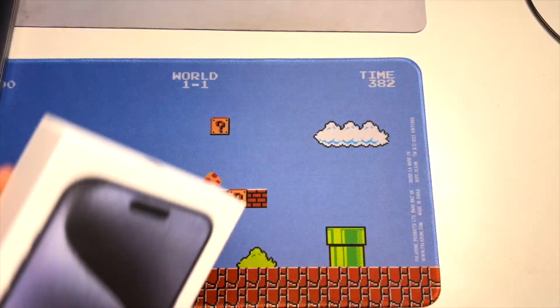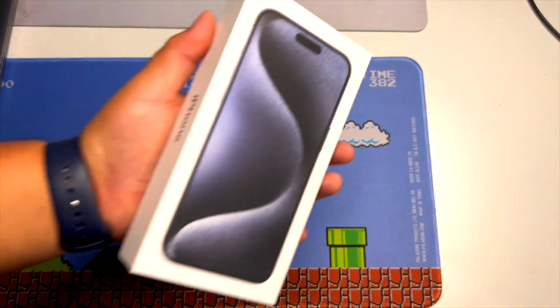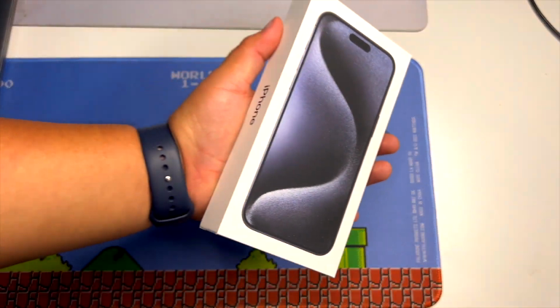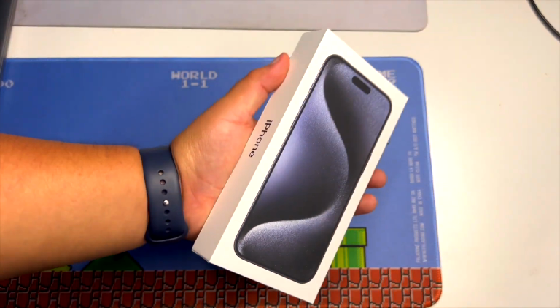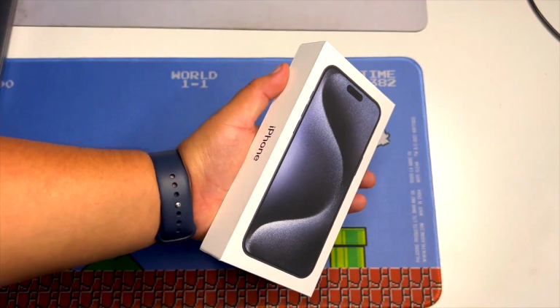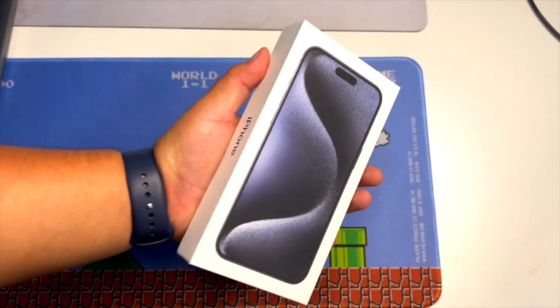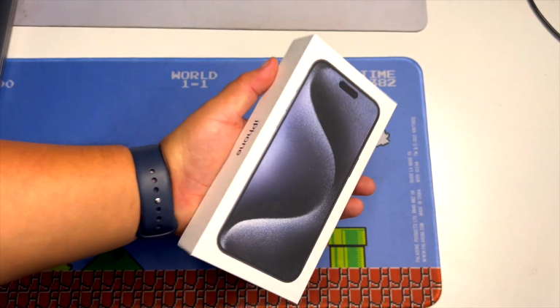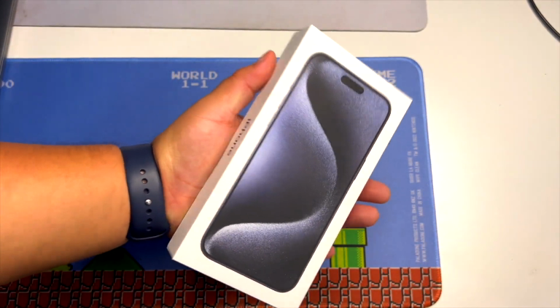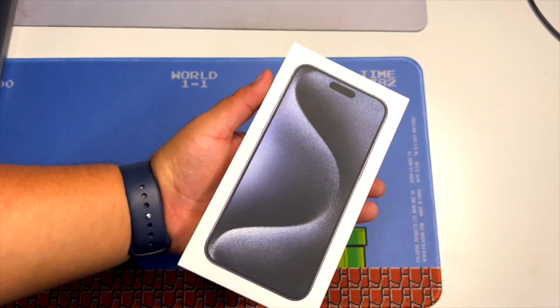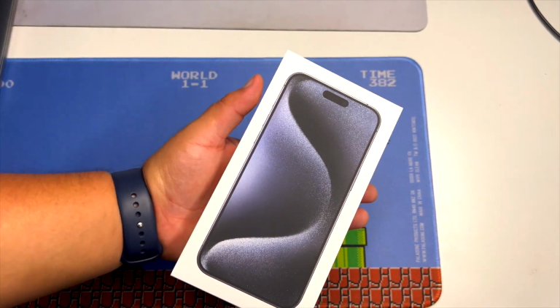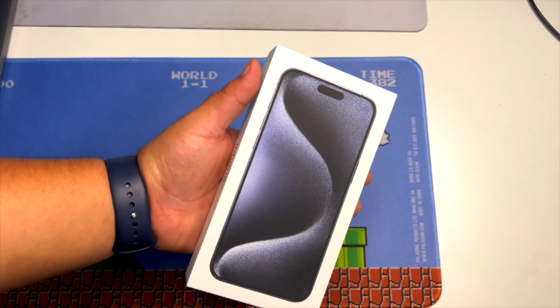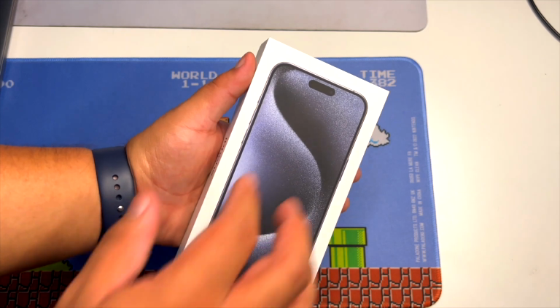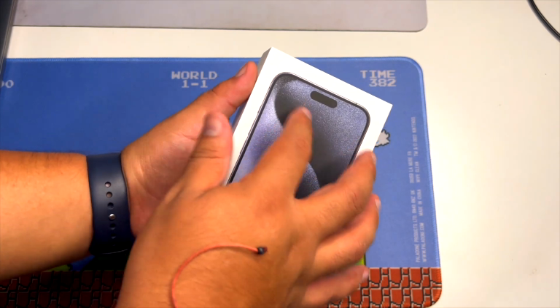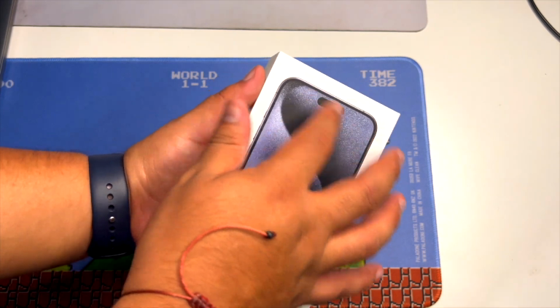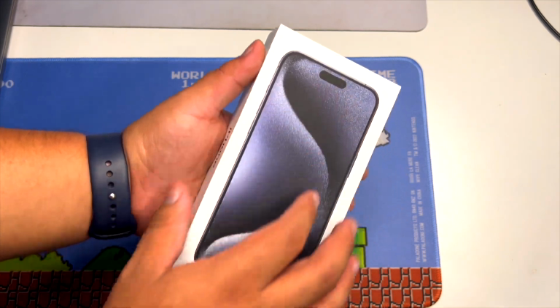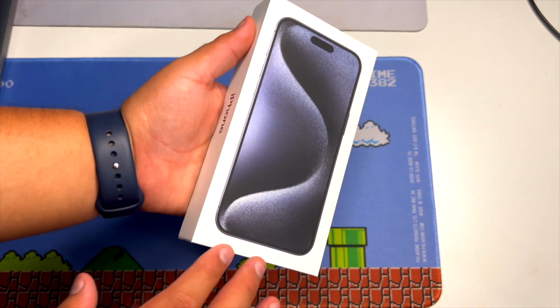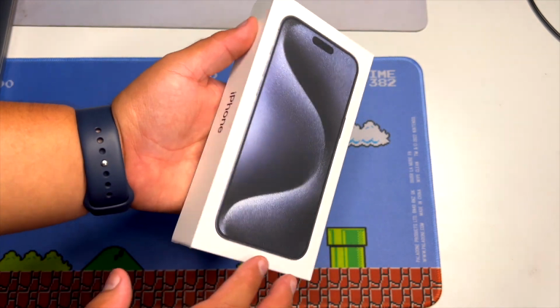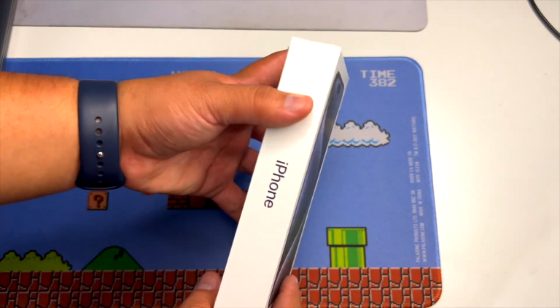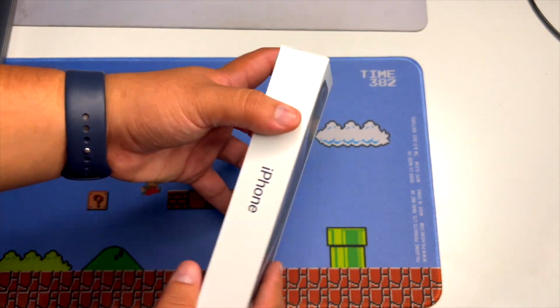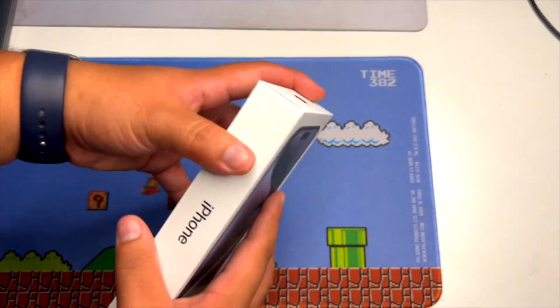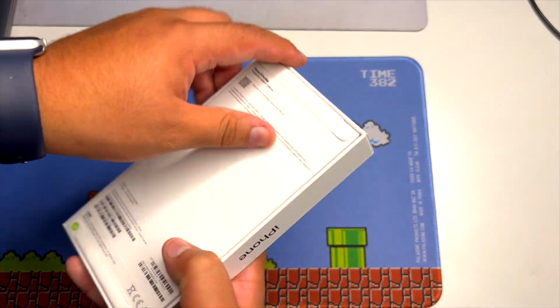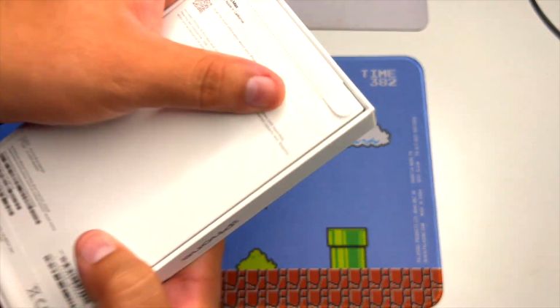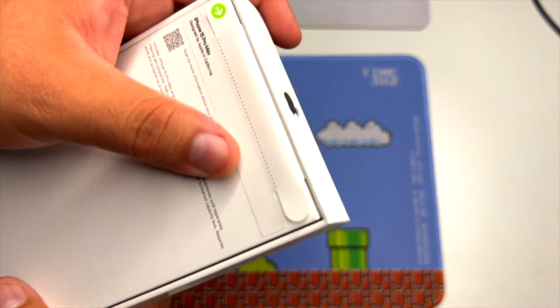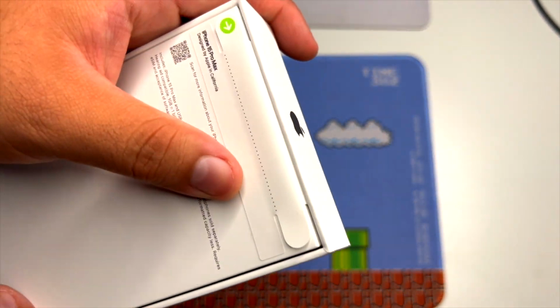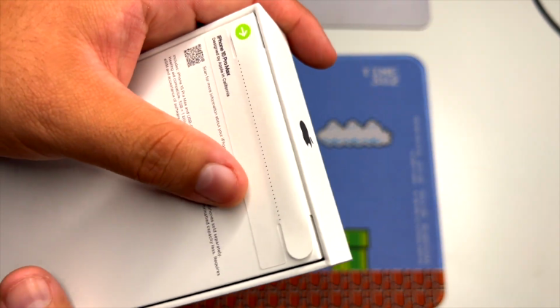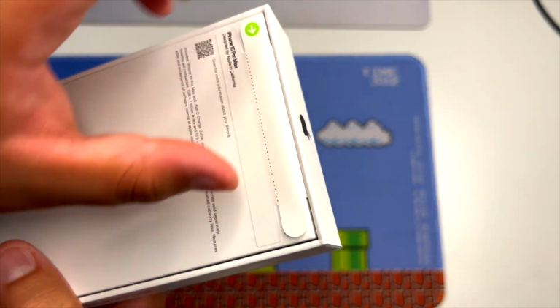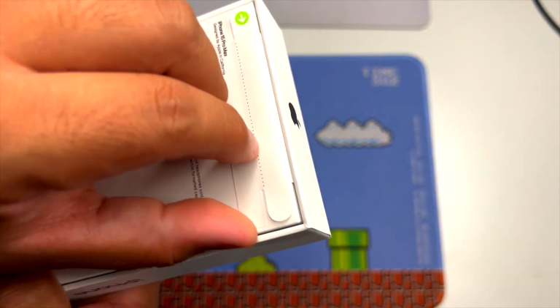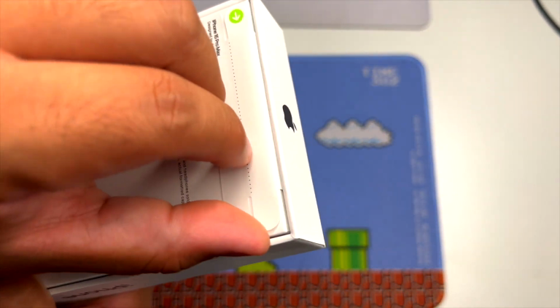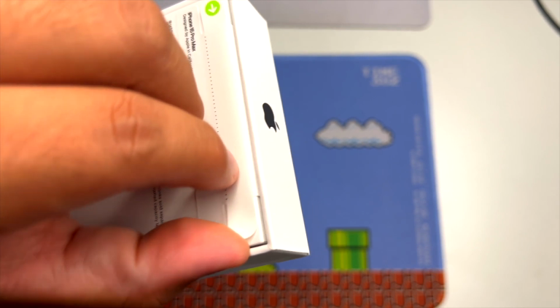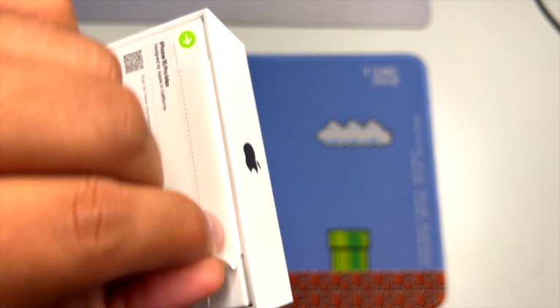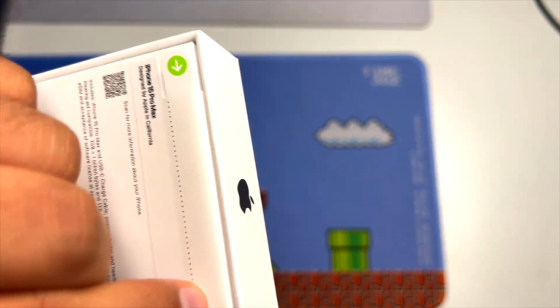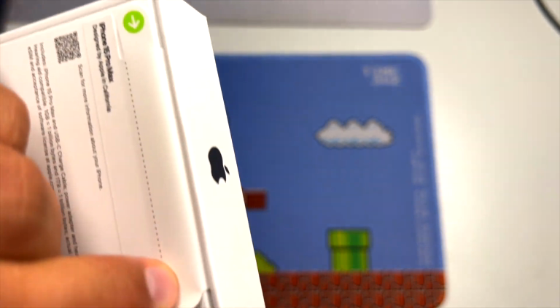I am upgrading from my 13 Pro Max, so the new dynamic island and all that will be kind of new for me. We still have the tabs right here — let's go ahead and tear the top one open.